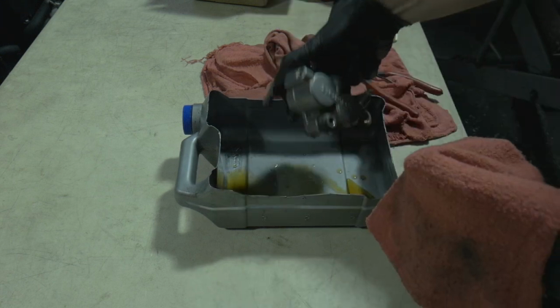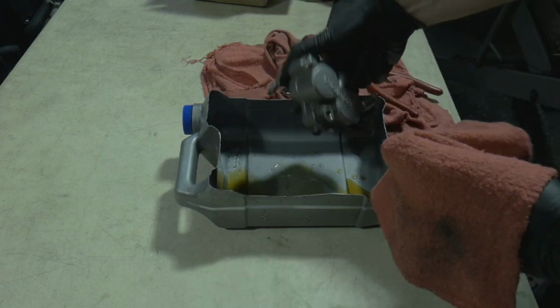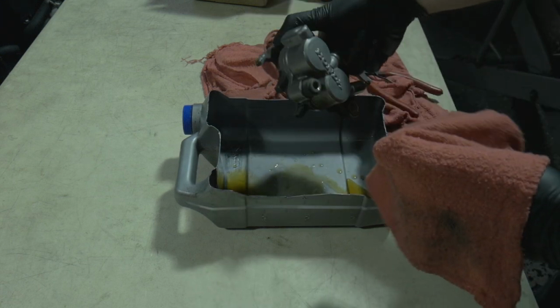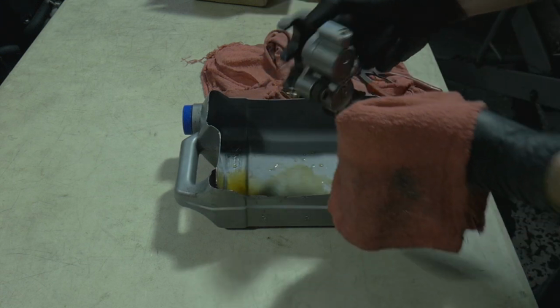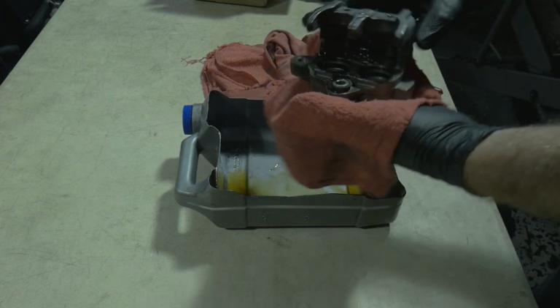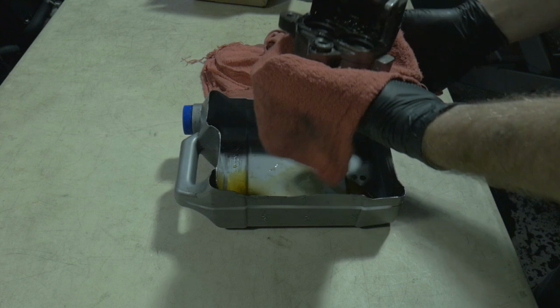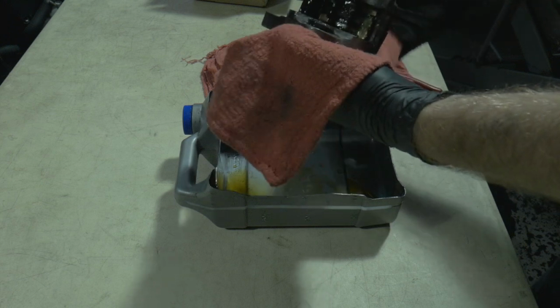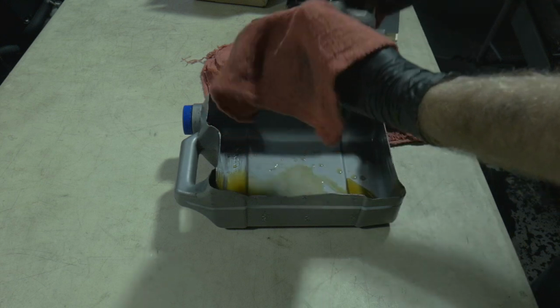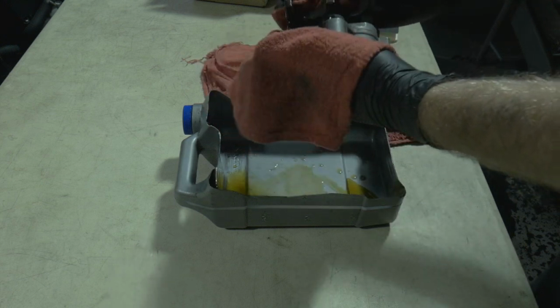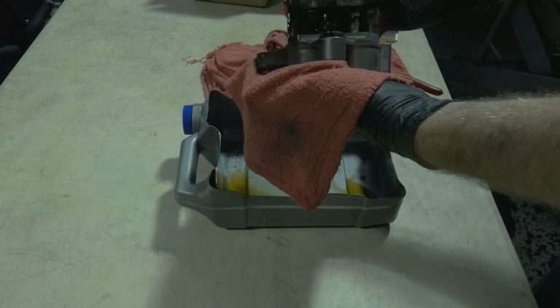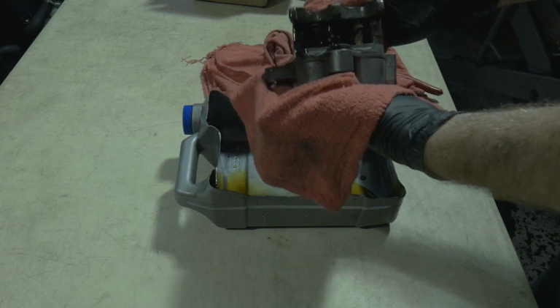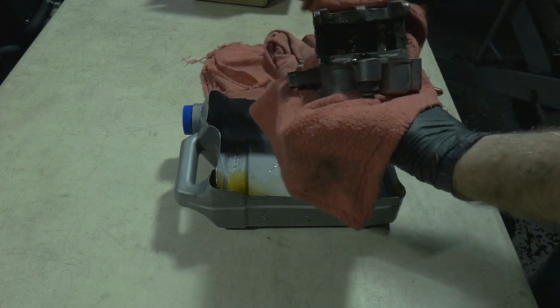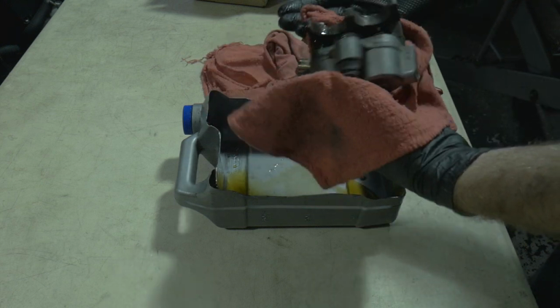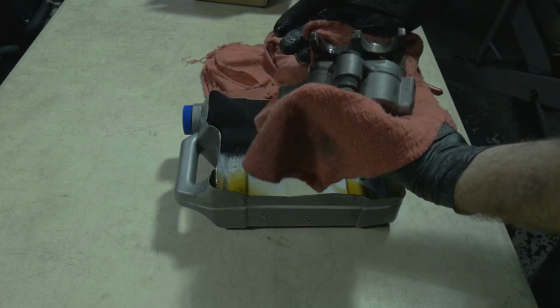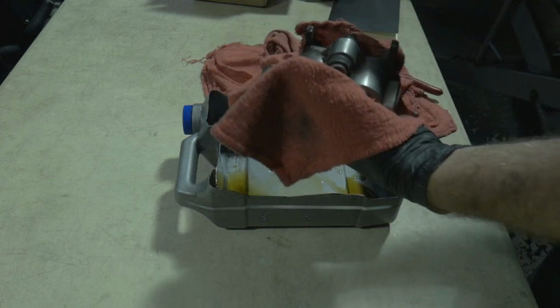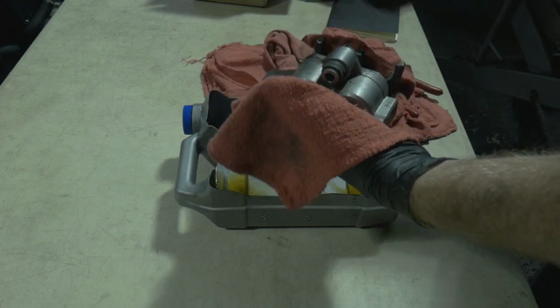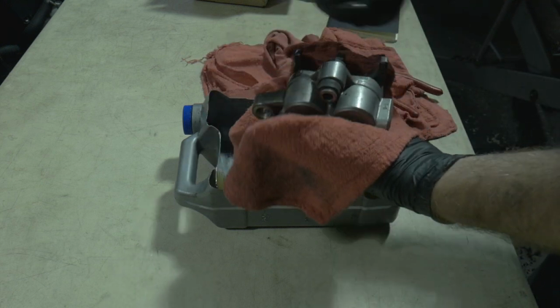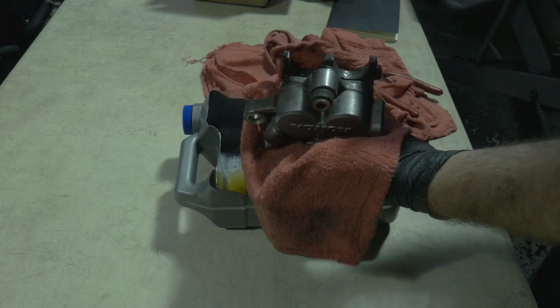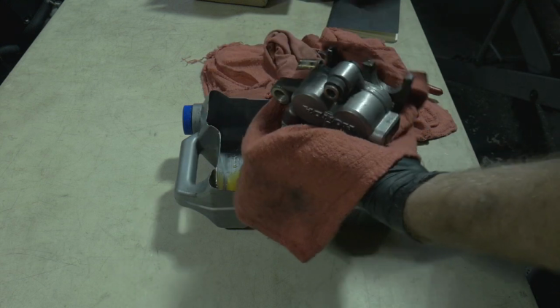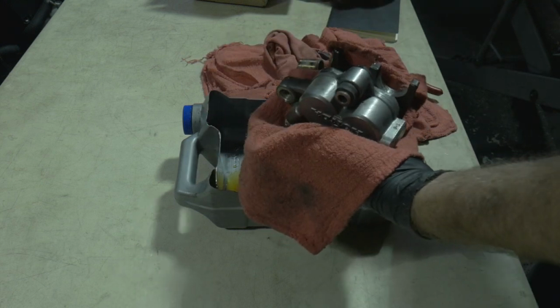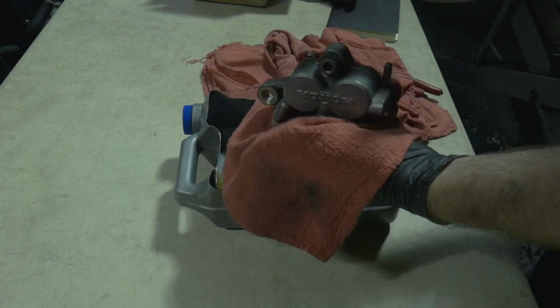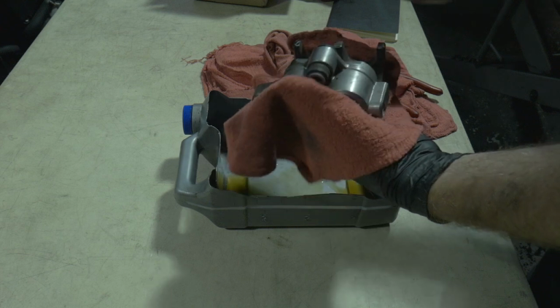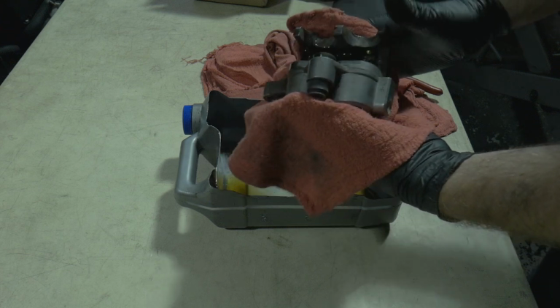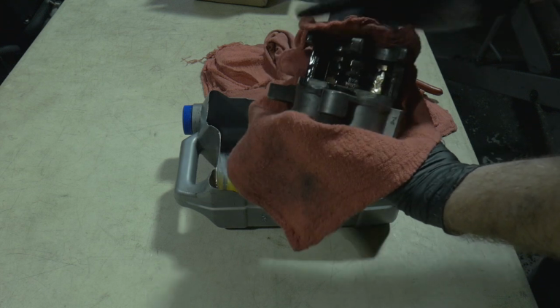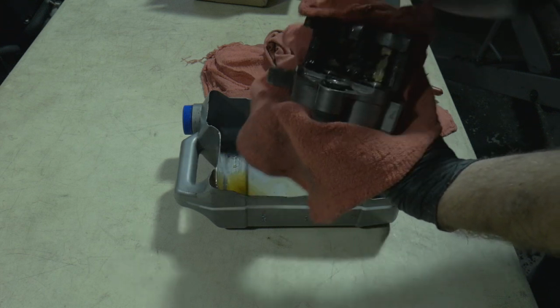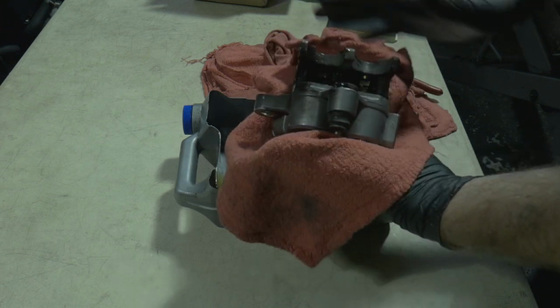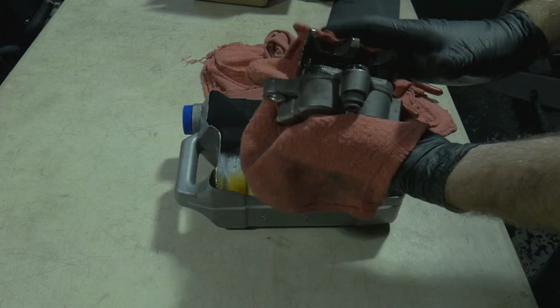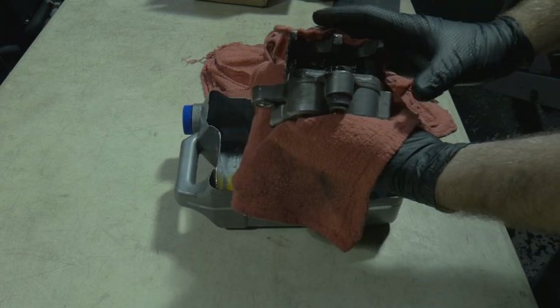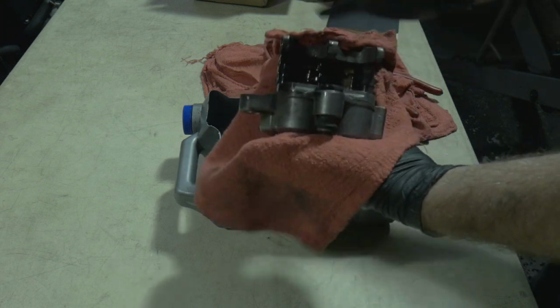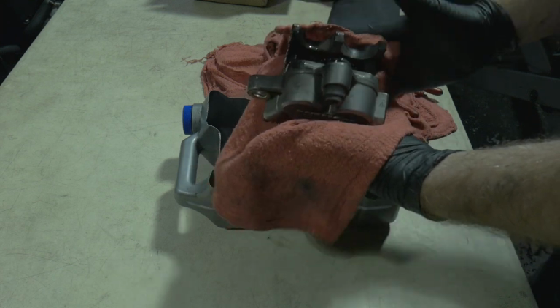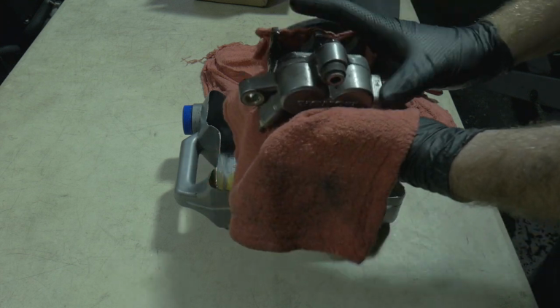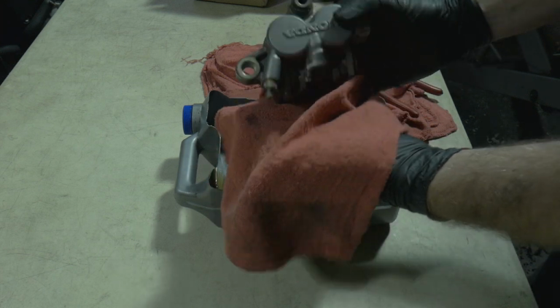Let that drain for a second. Now I'm just going to take this over to the sink, wash it with soap and water, maybe a little brass brush, and just clean this whole caliper up. Get all the brake fluid out so I'm not dealing with it anymore.